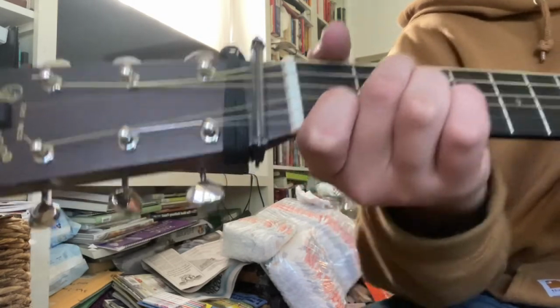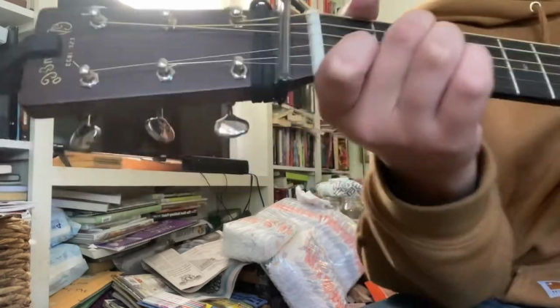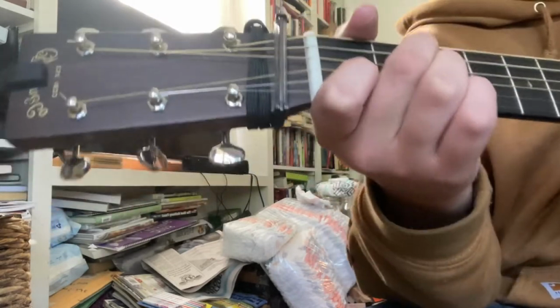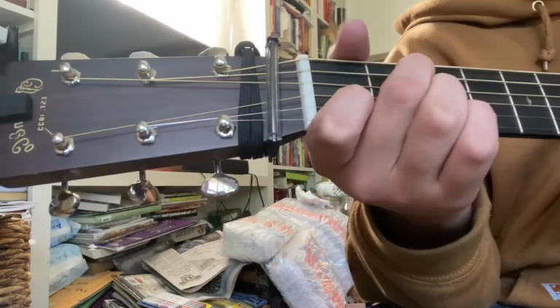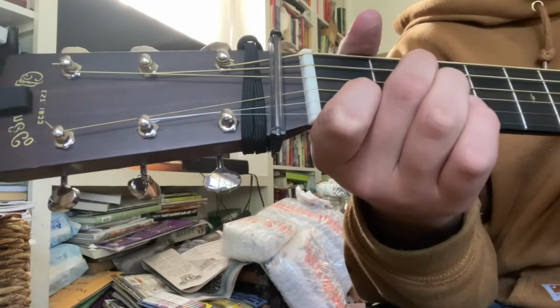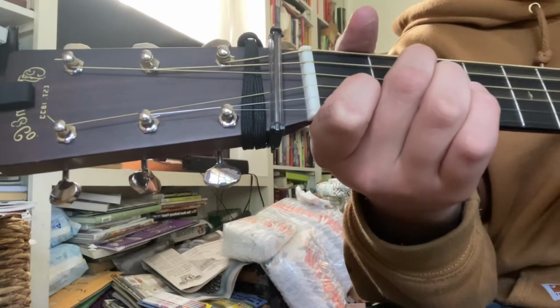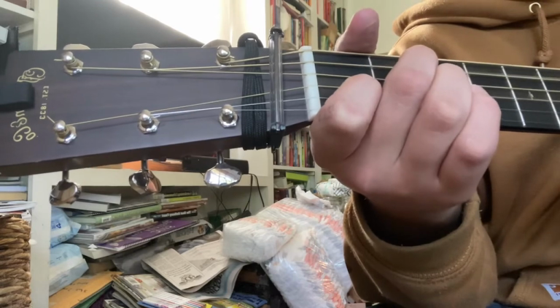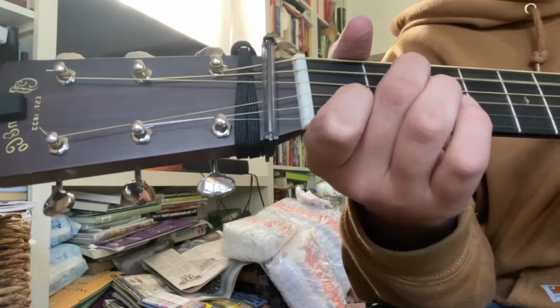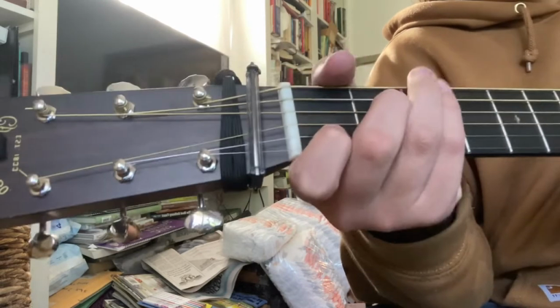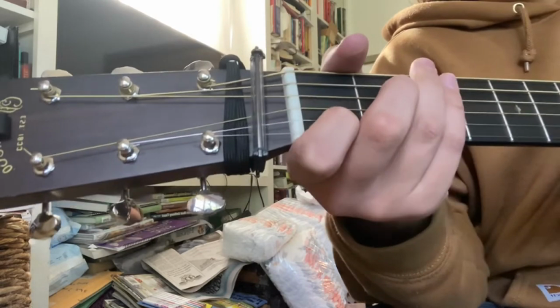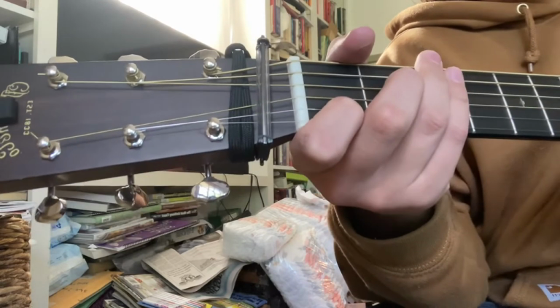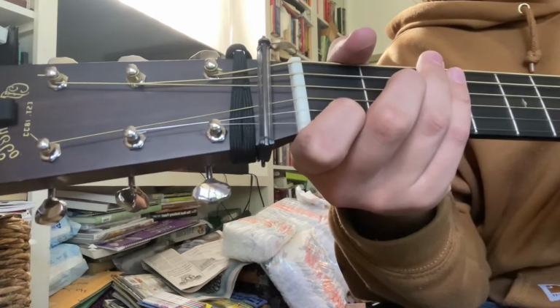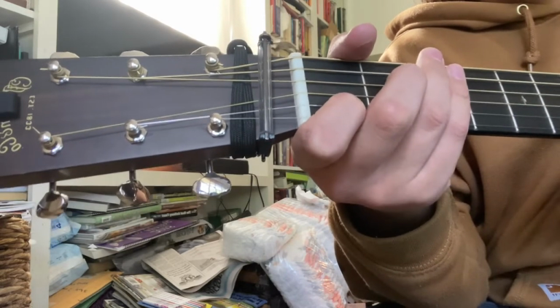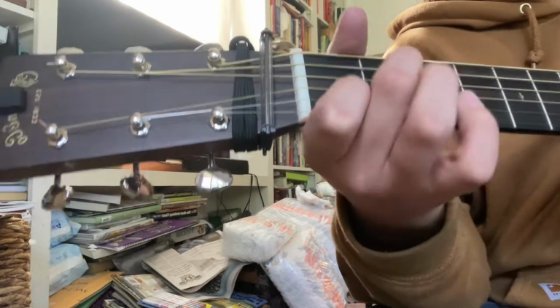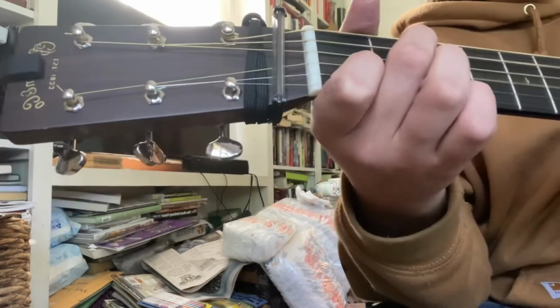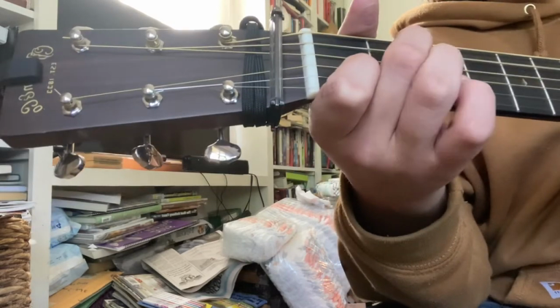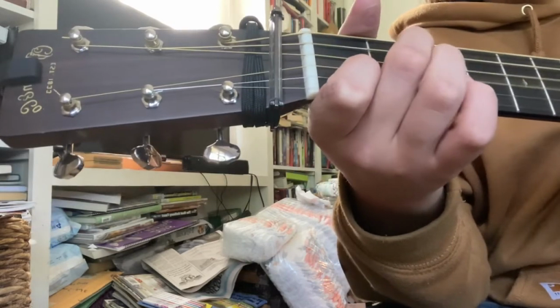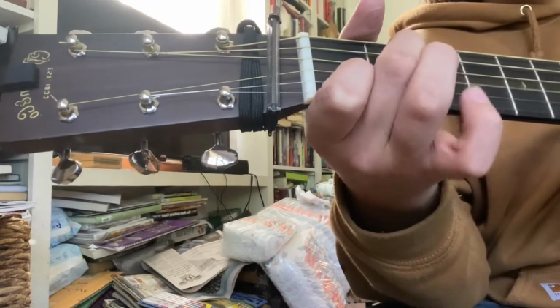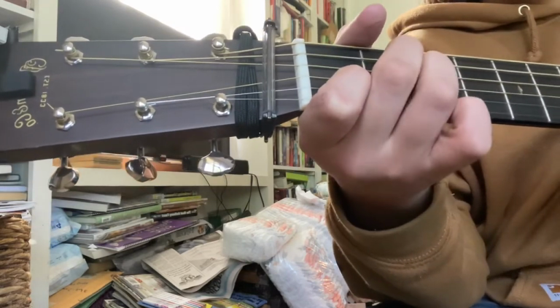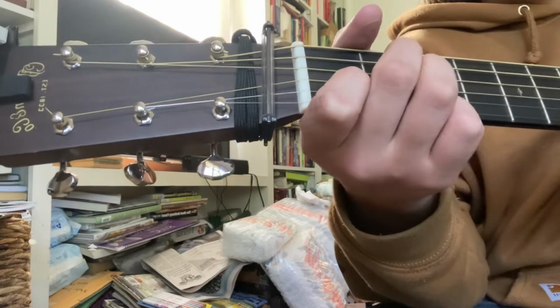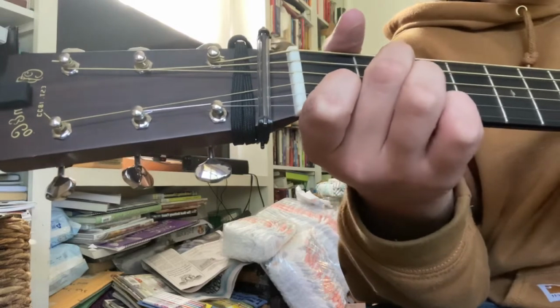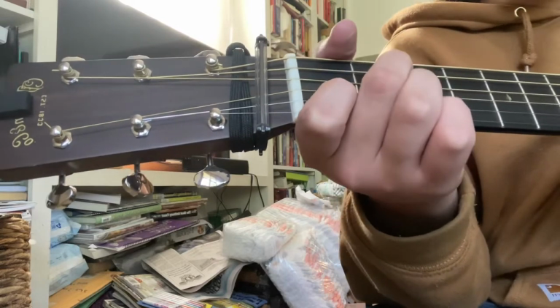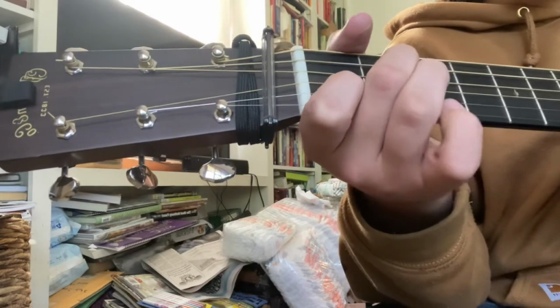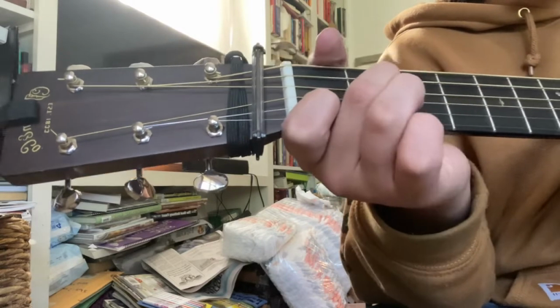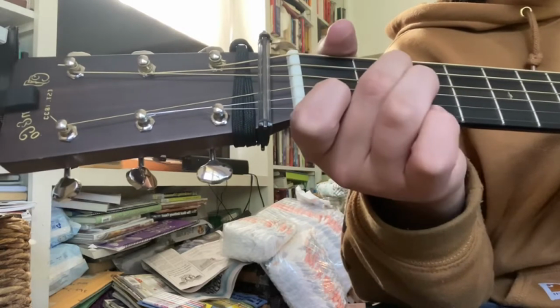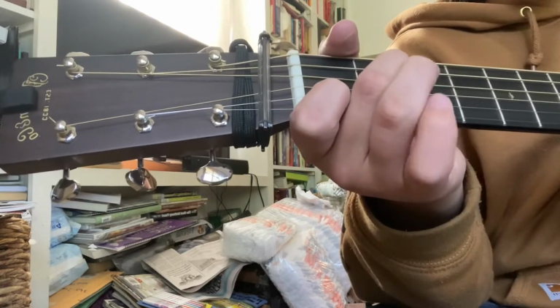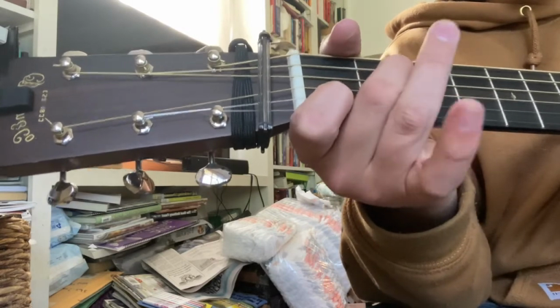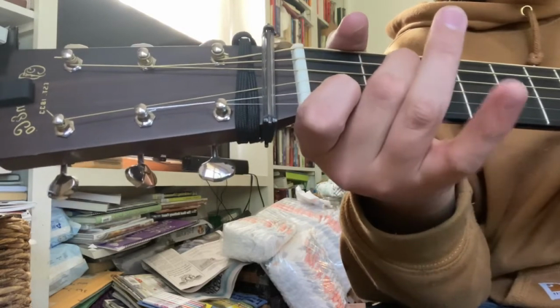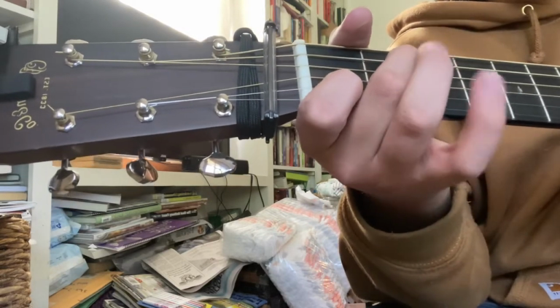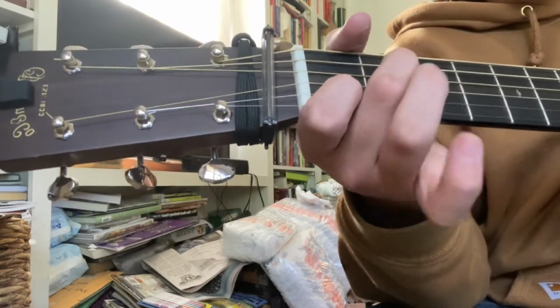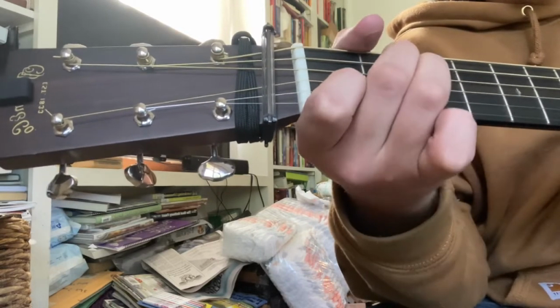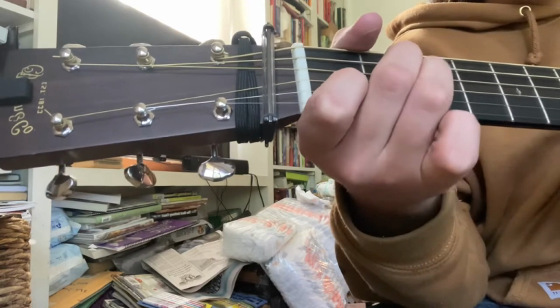You're going to go to your A7 minor, and you're going to go down, up, down. And you're going to hammer on with your middle finger, or your ring finger, to make it an A minor.